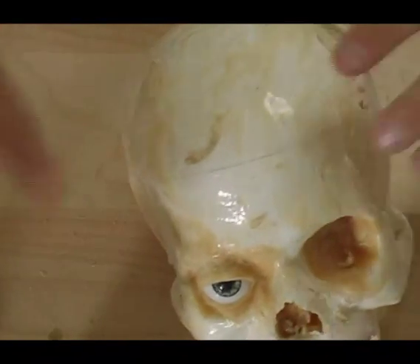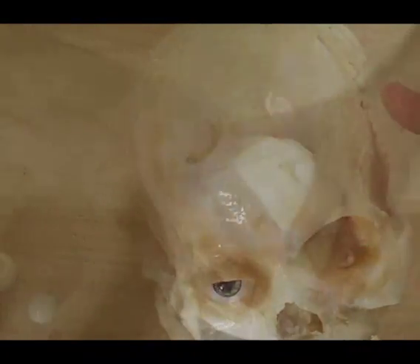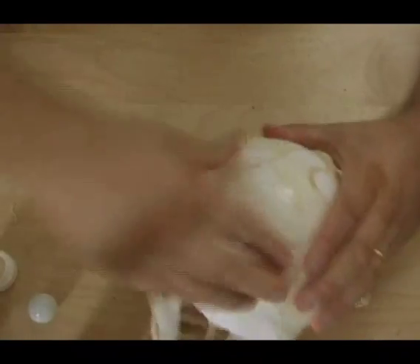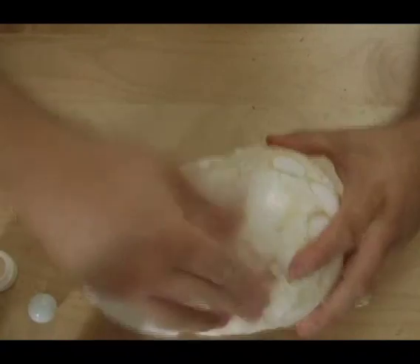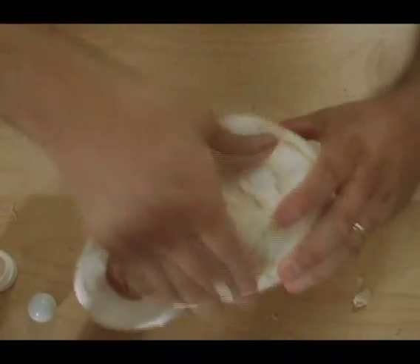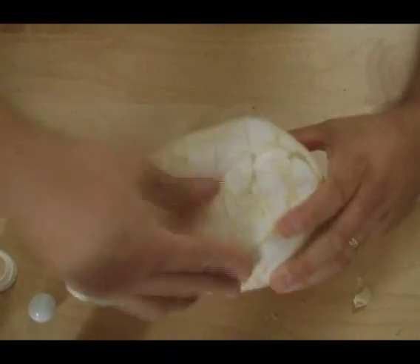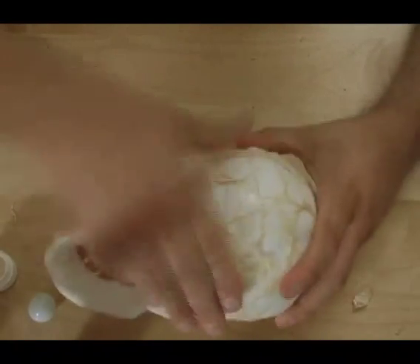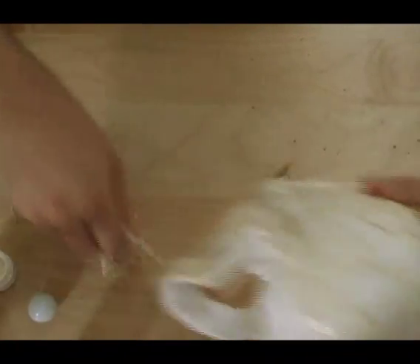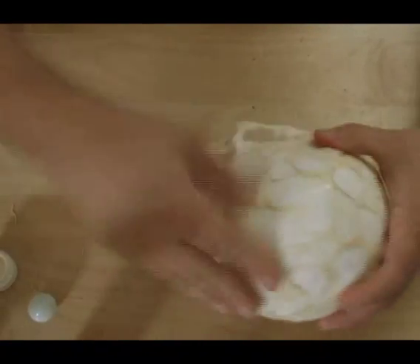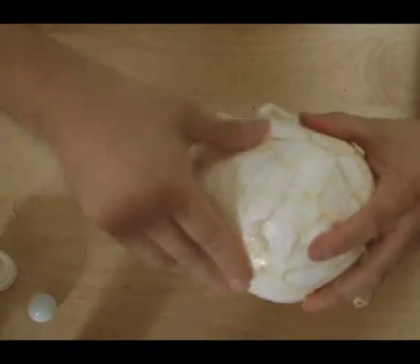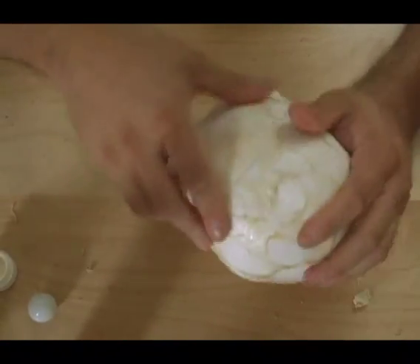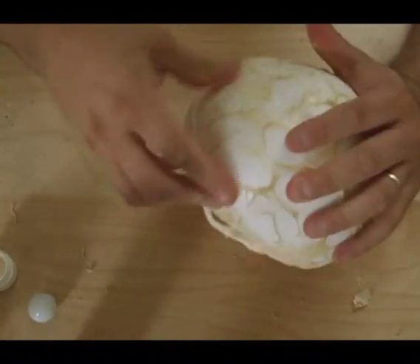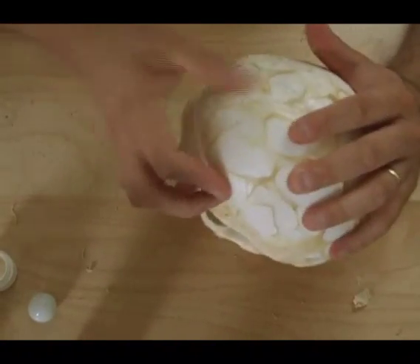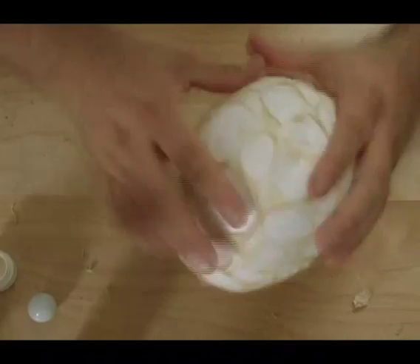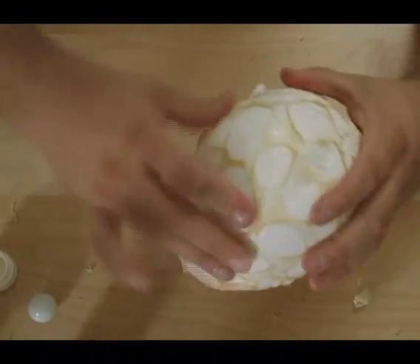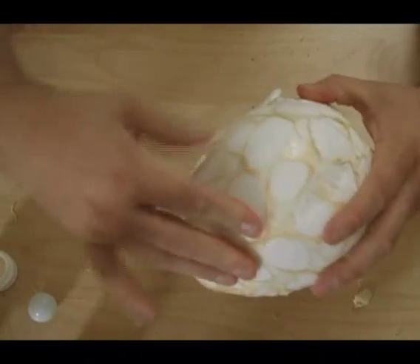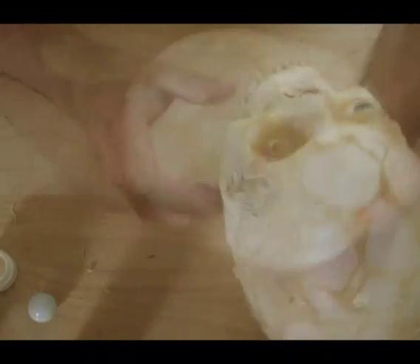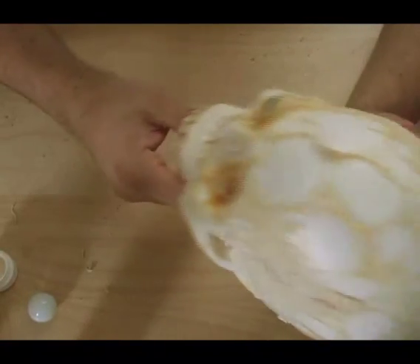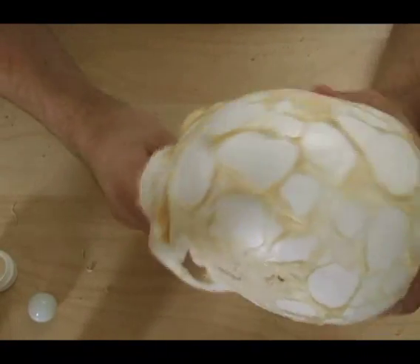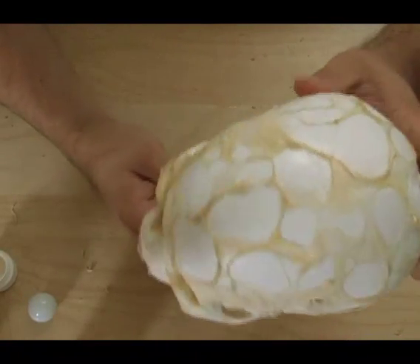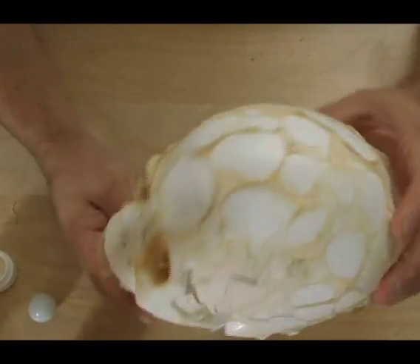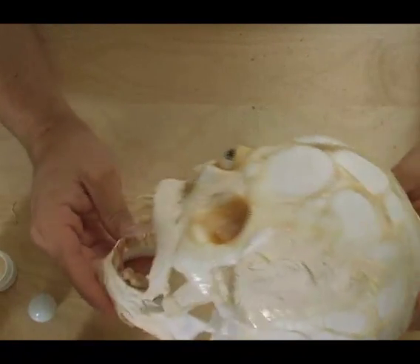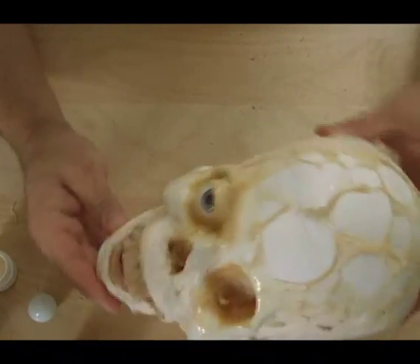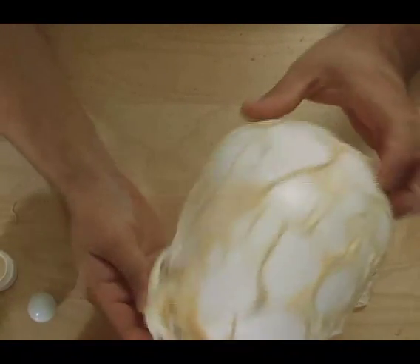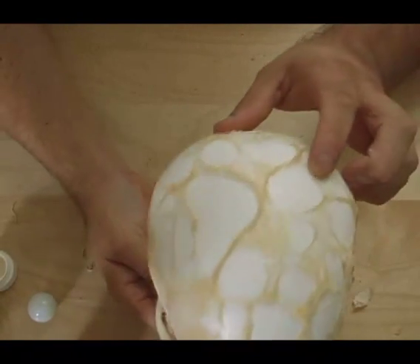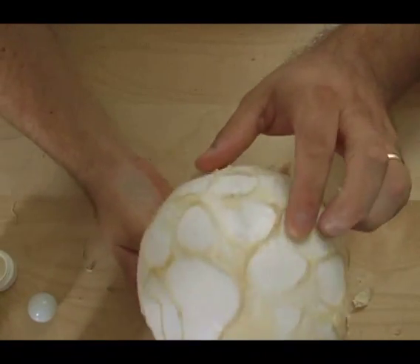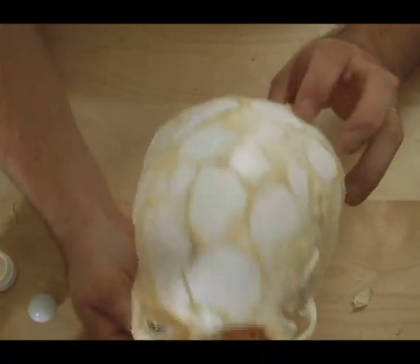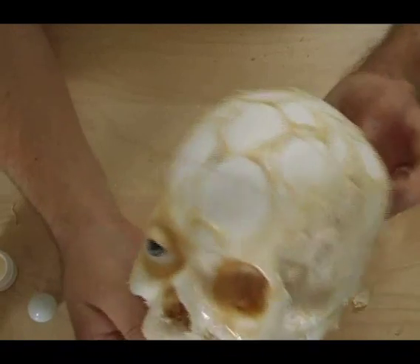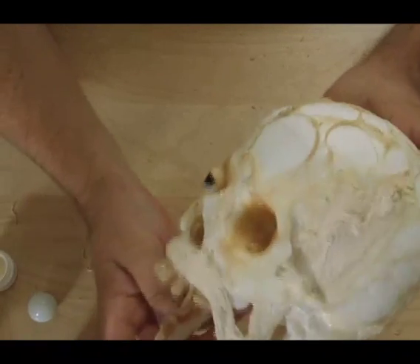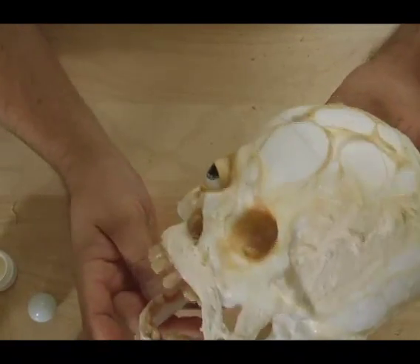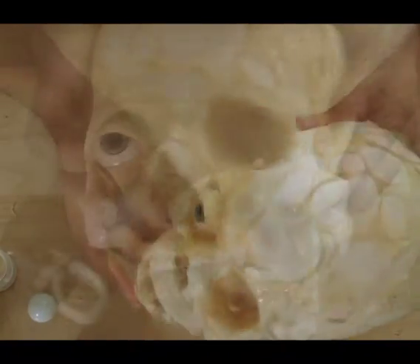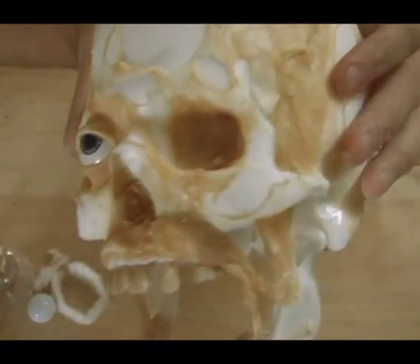If you rub that with a little bit of pressure once it's totally dry, it'll roll up and stick to itself and give you a really cool webbing, rotten flesh — whatever you want to call it — look. In effects, we called it Nernies.